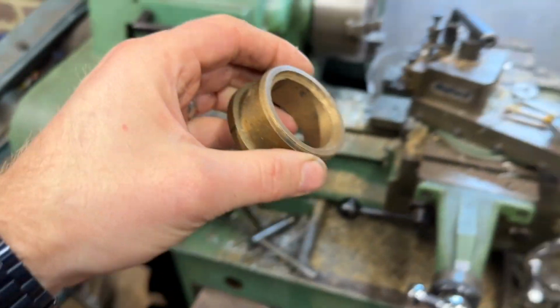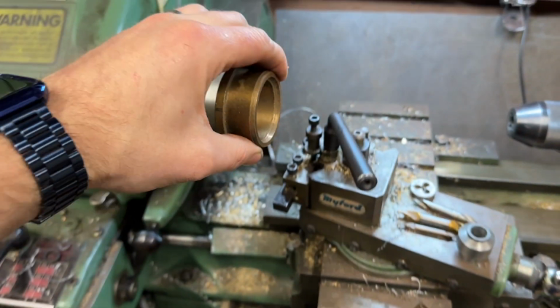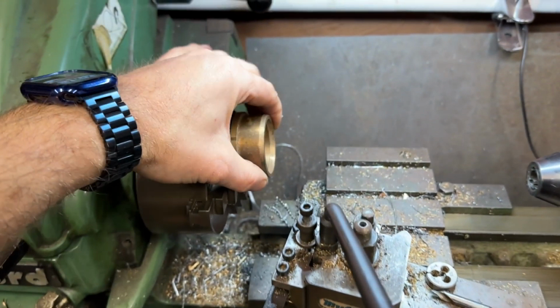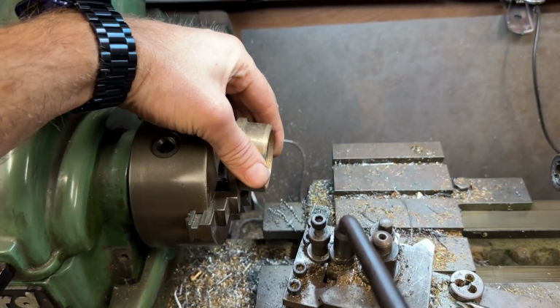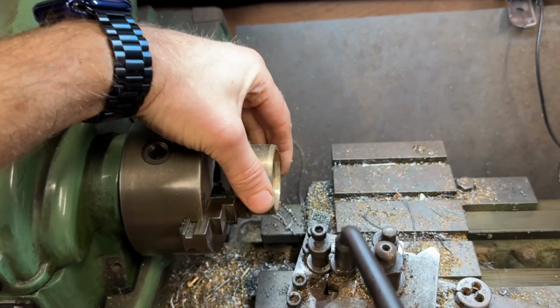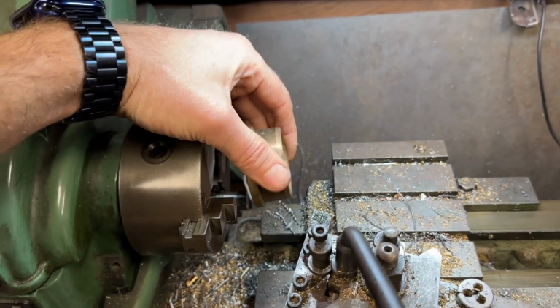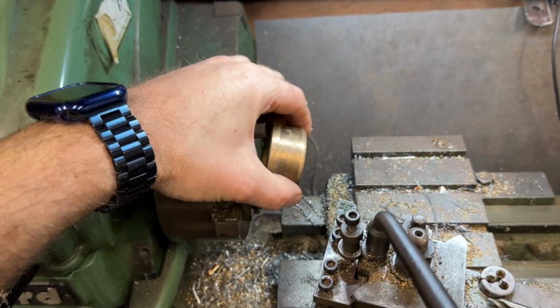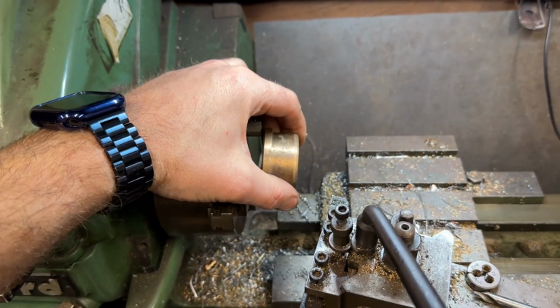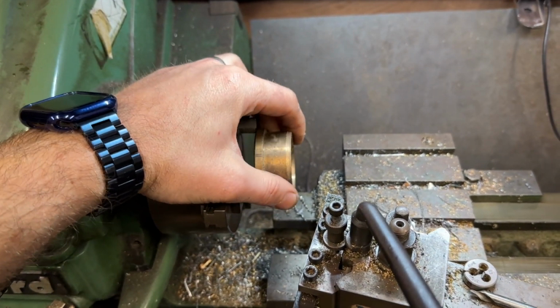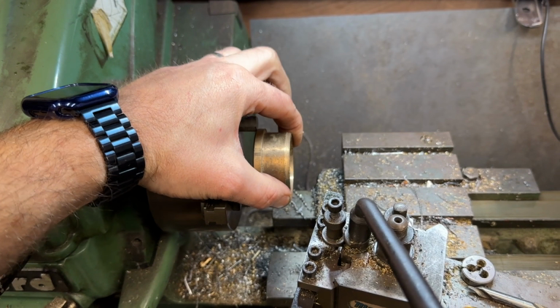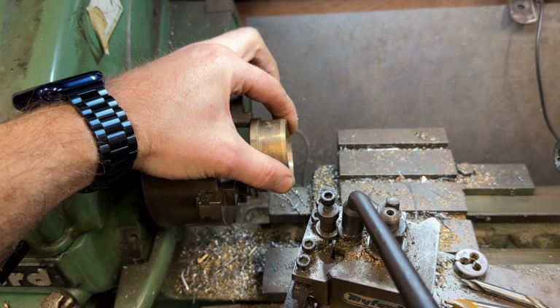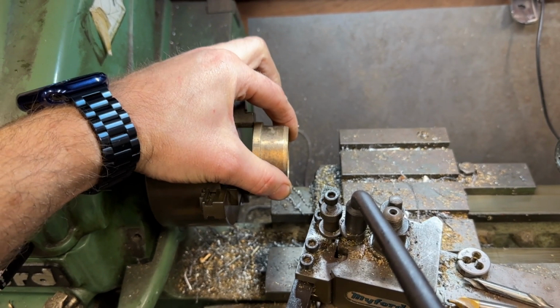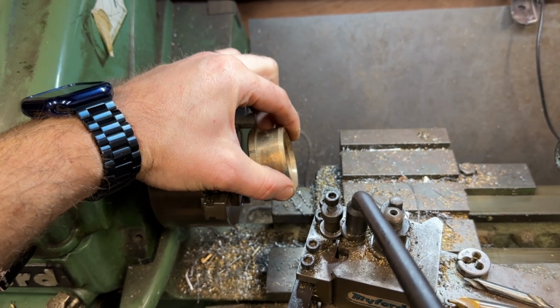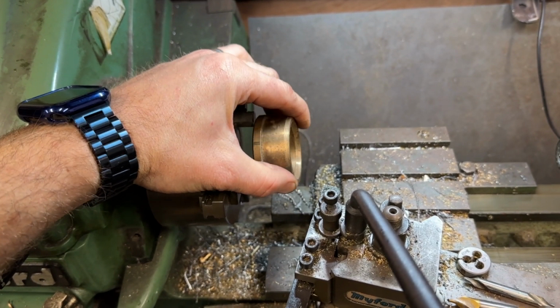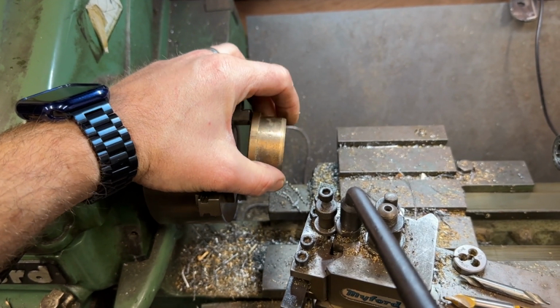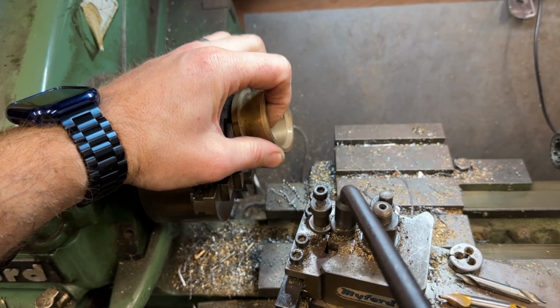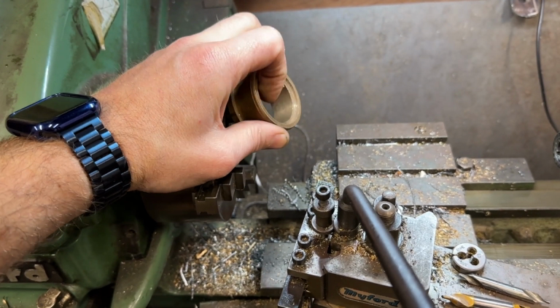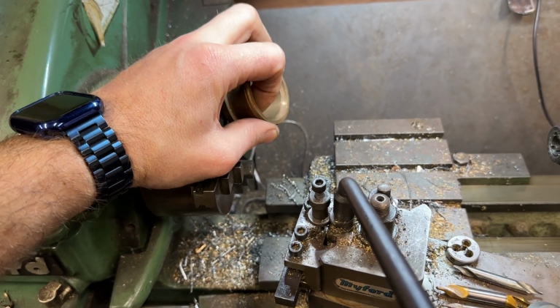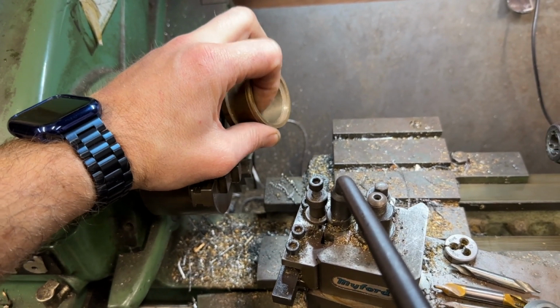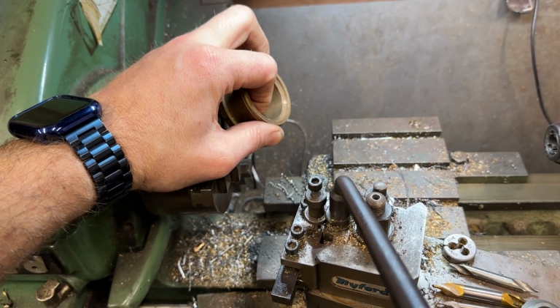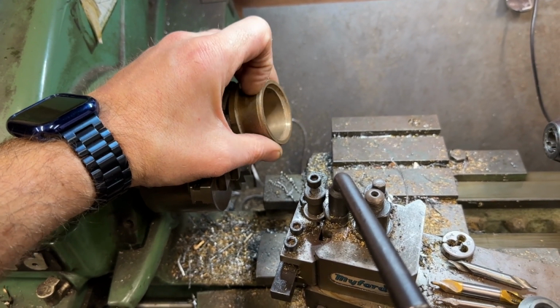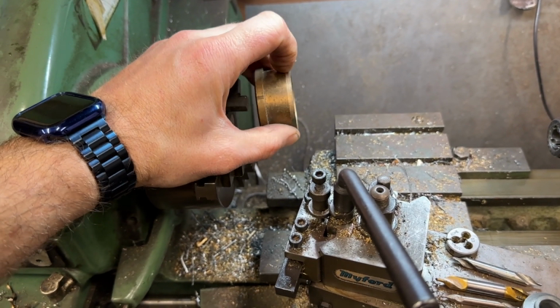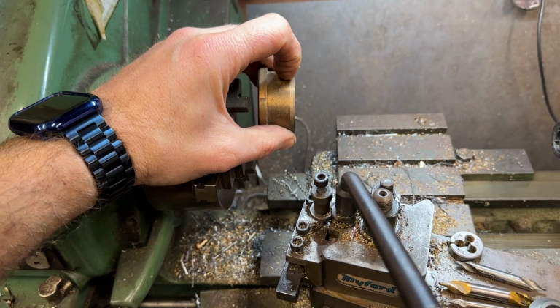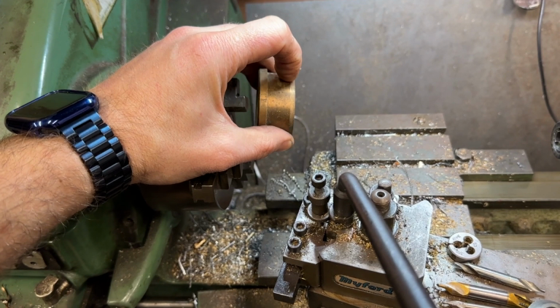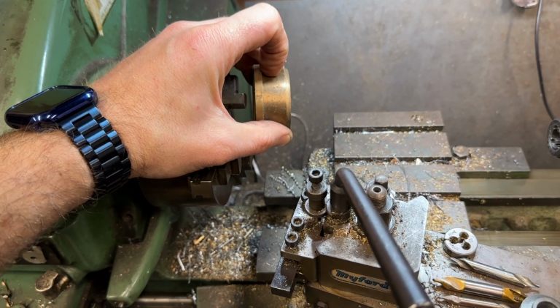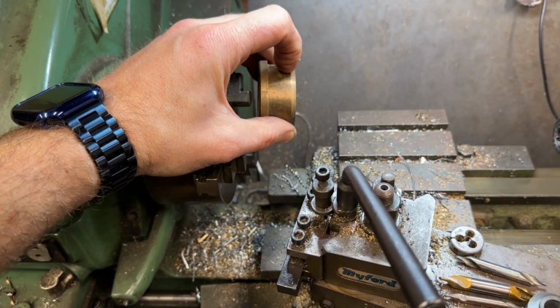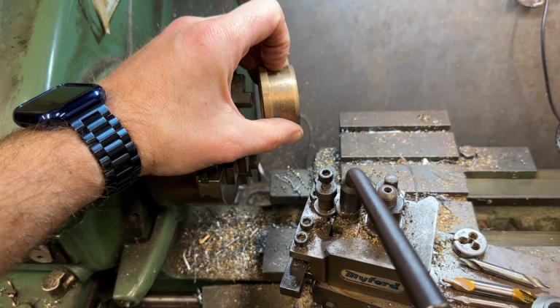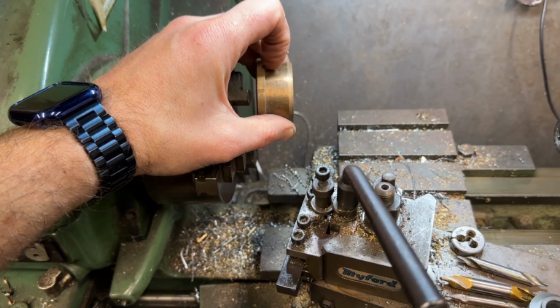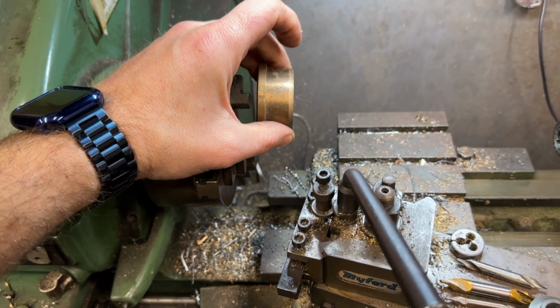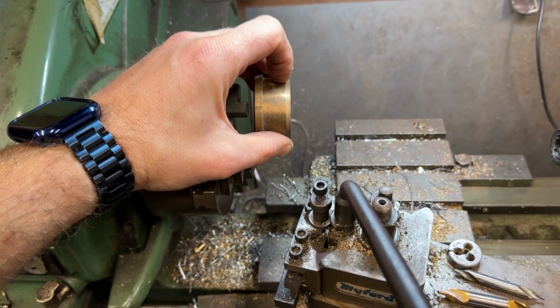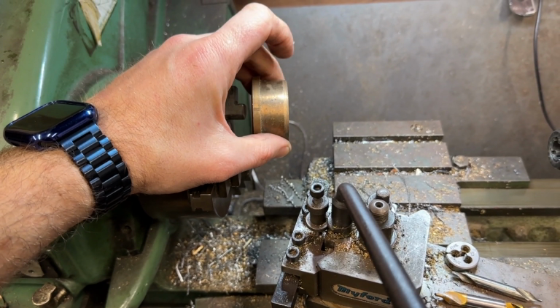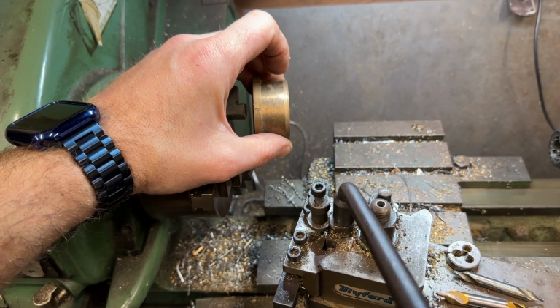I'll put it in the lathe this way — I might need to turn the jaws around. I'll machine the ID and then I'll also machine a register on the outside to go inside that counter bore.